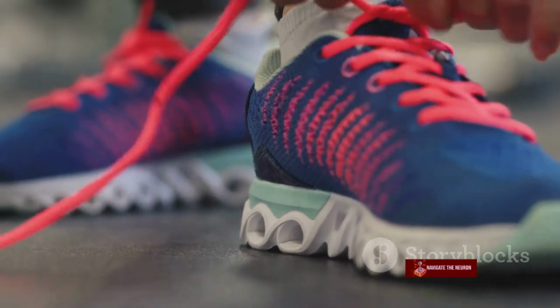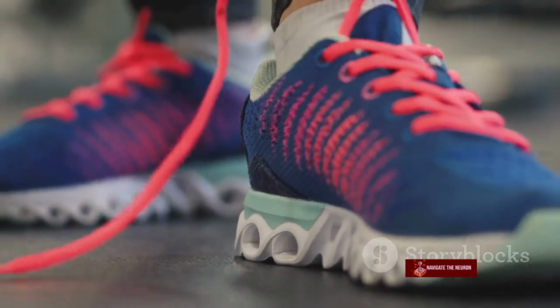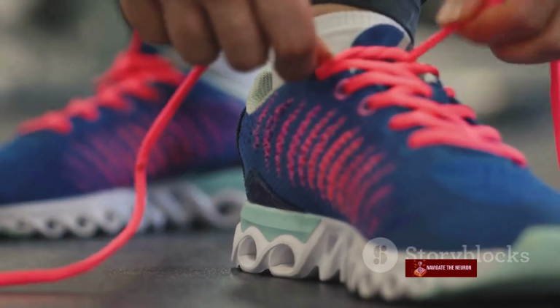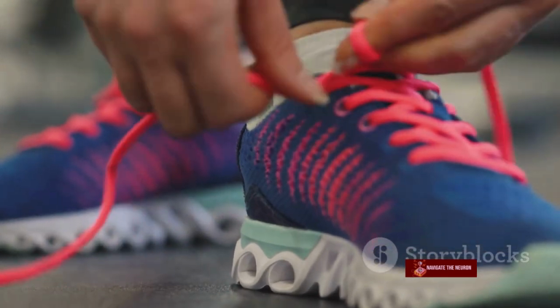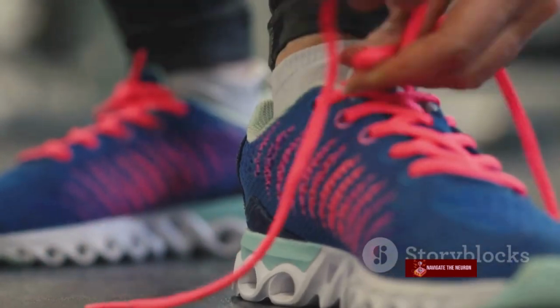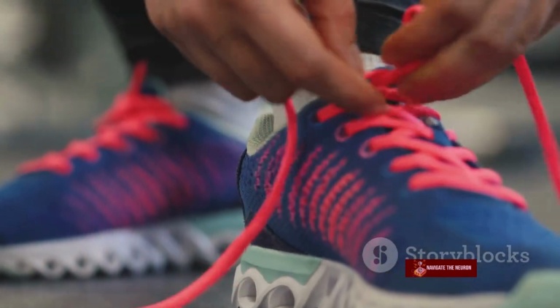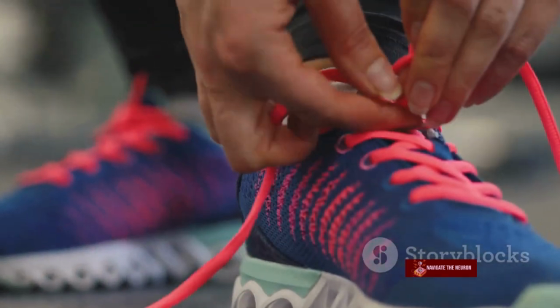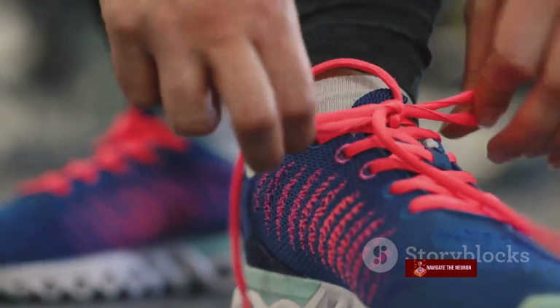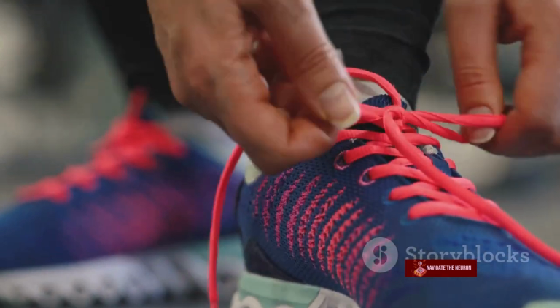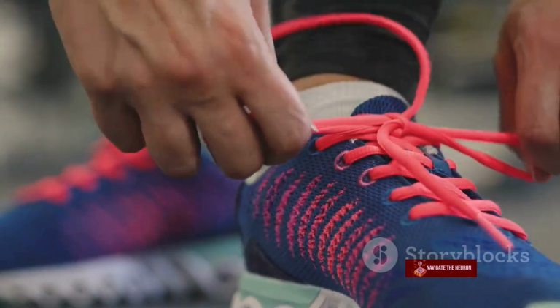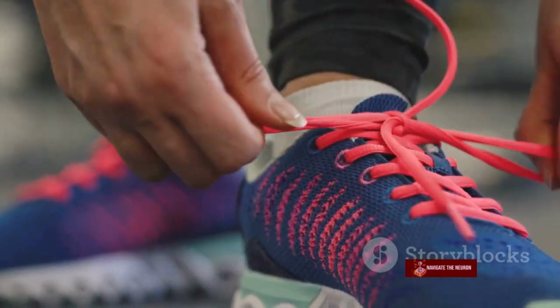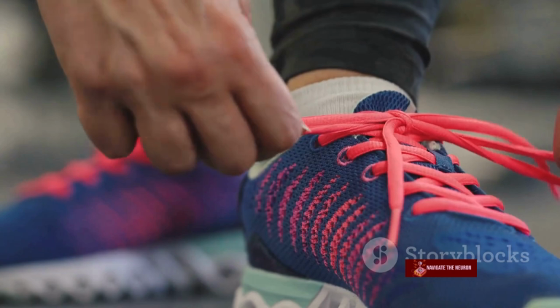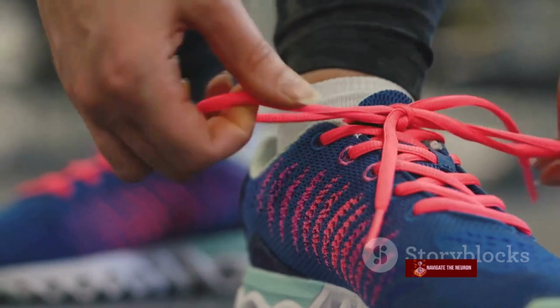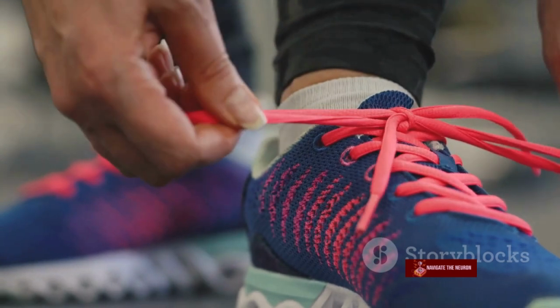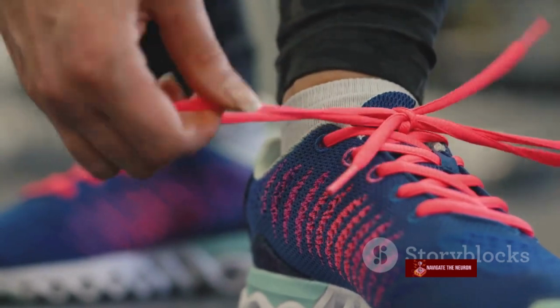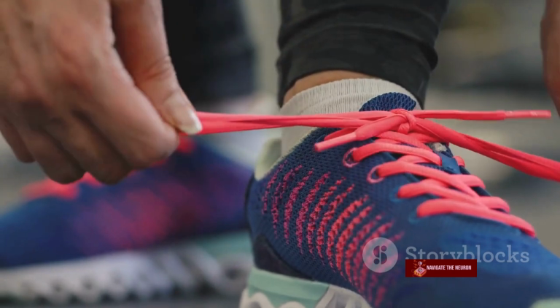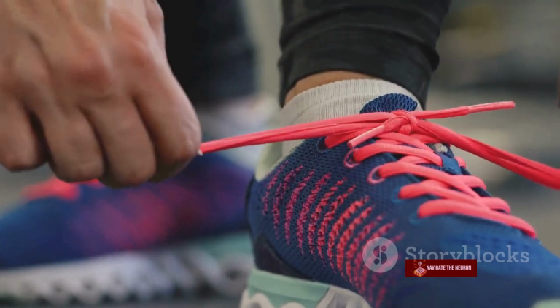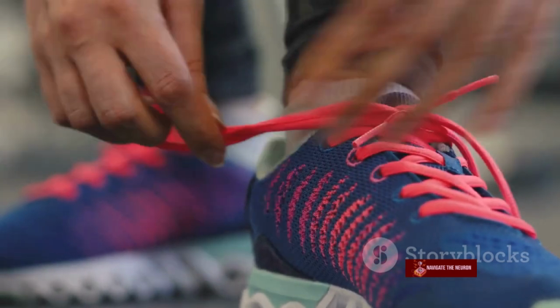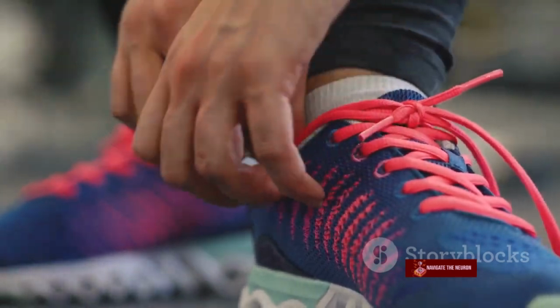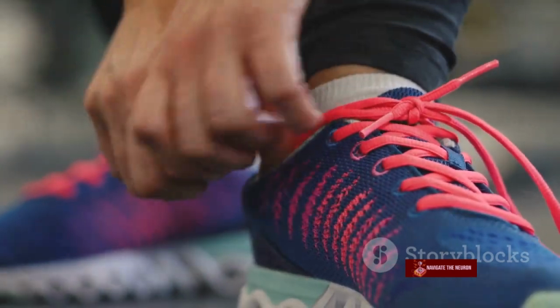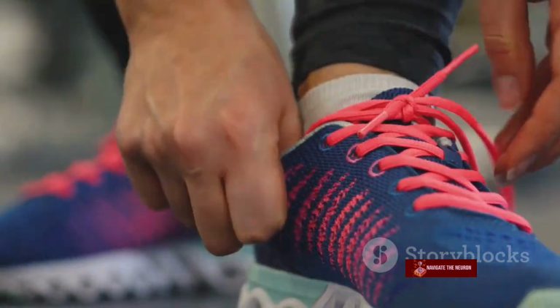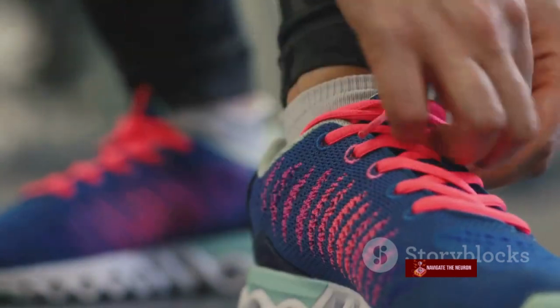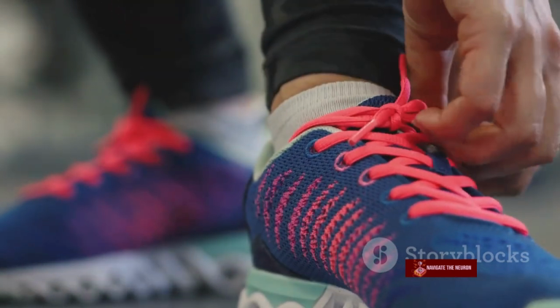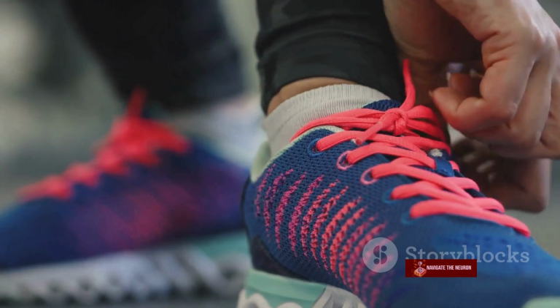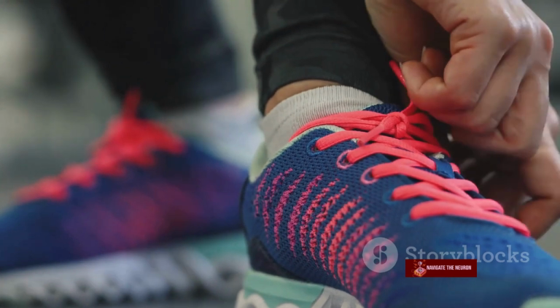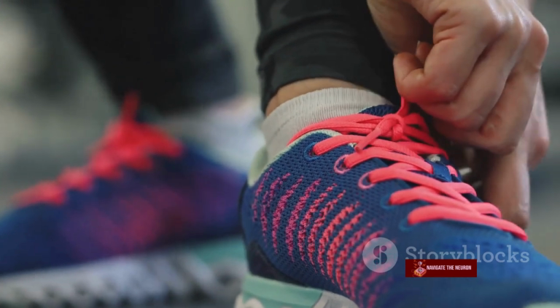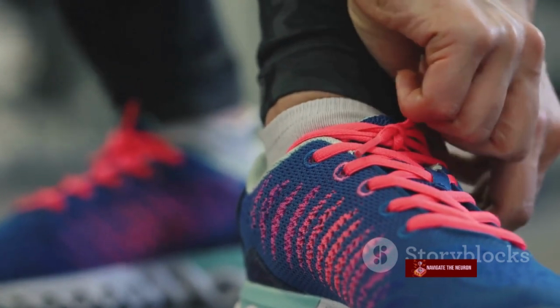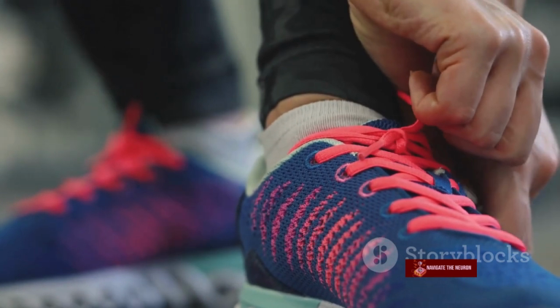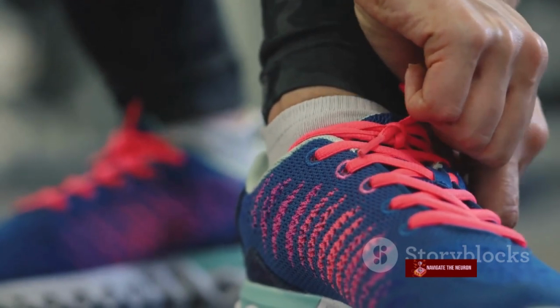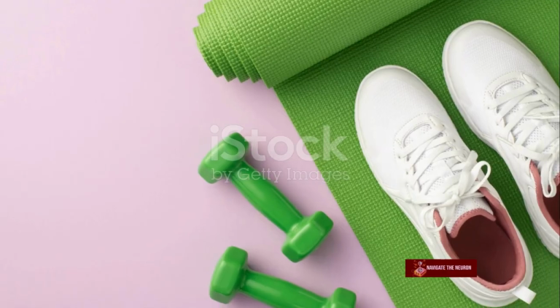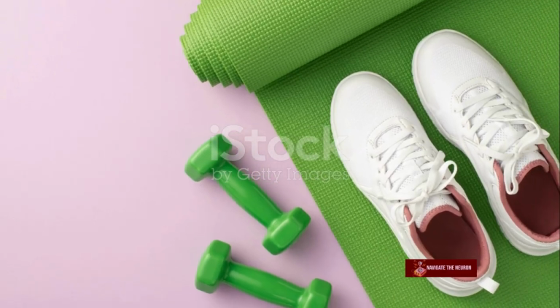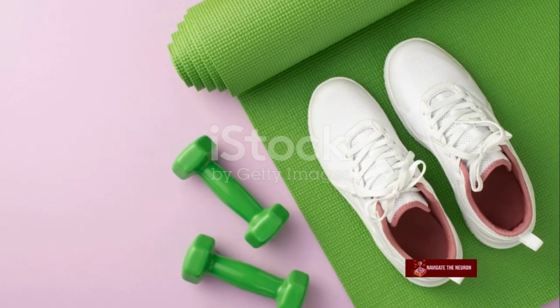Principle 2: Make it attractive. The more appealing we find a habit, the more likely we are to engage in it. Pair an action you want to do with an action you need to do. Maybe you love coffee, so why not read a few pages of that book while you enjoy your morning cup.